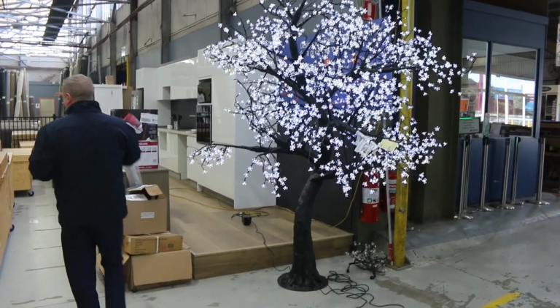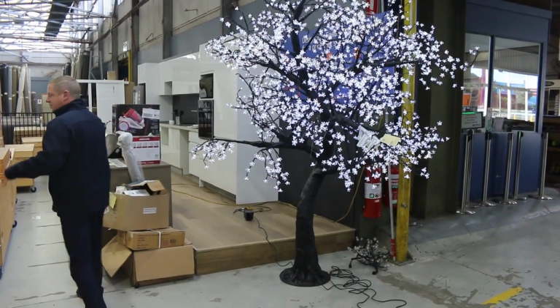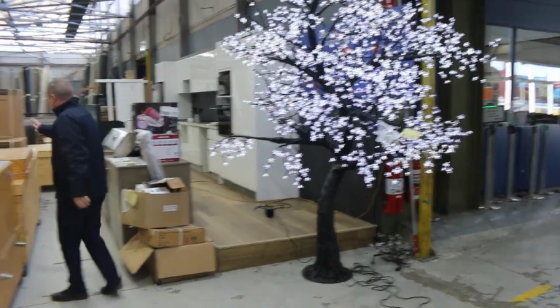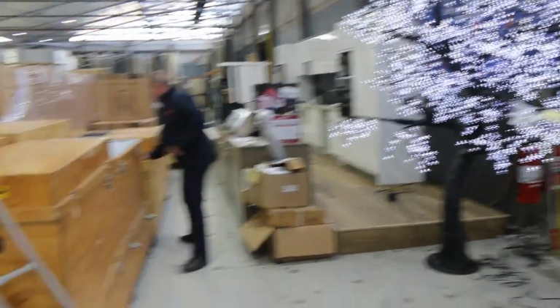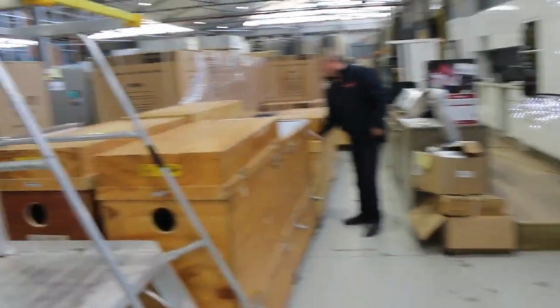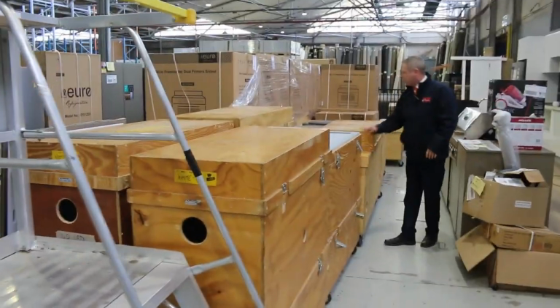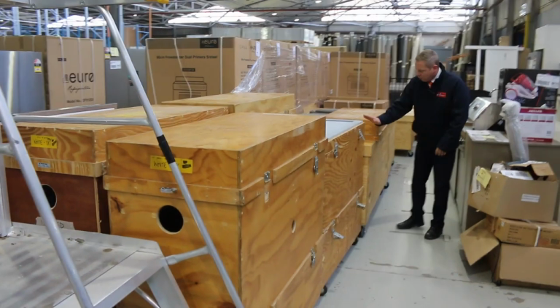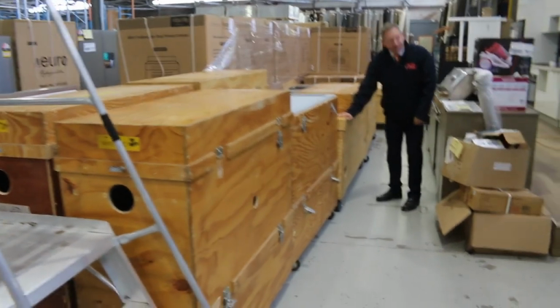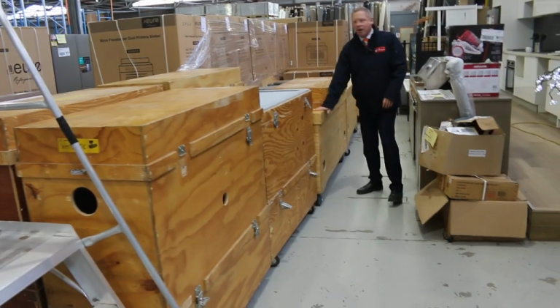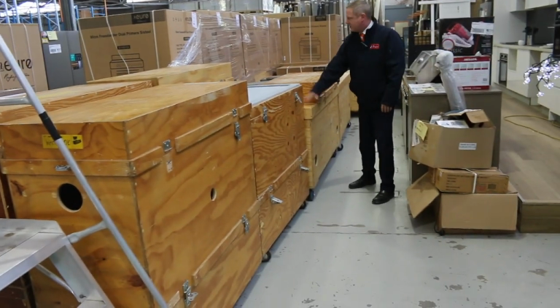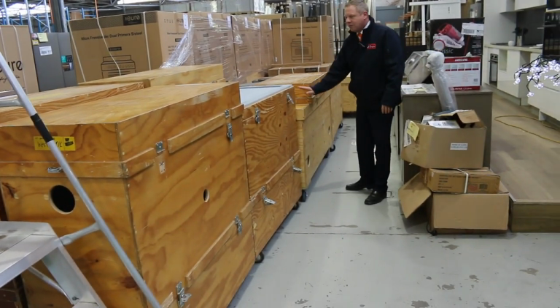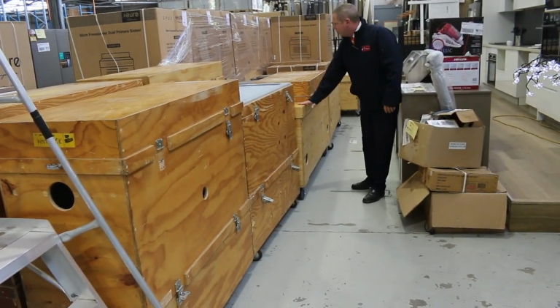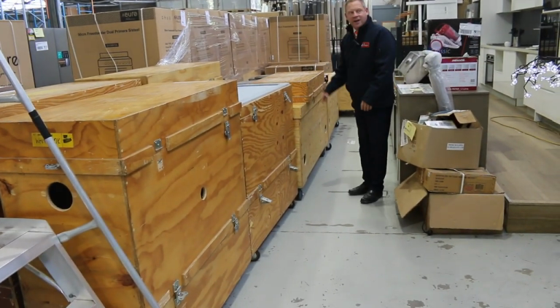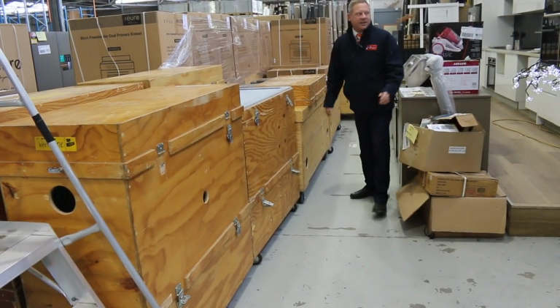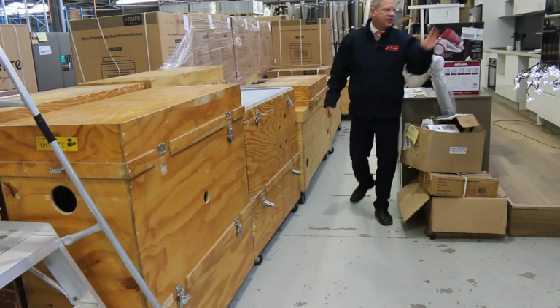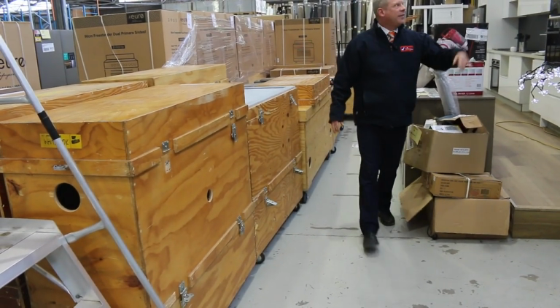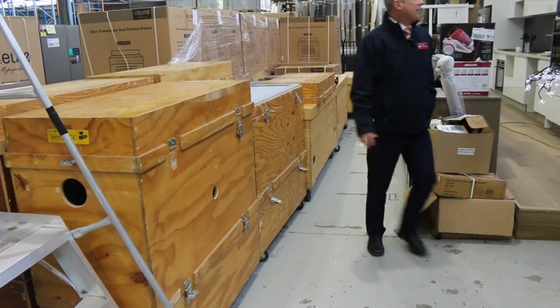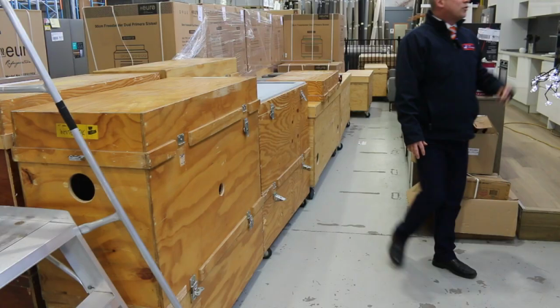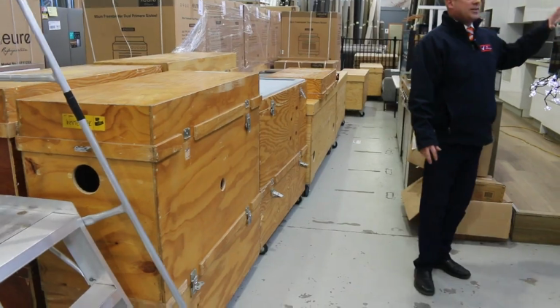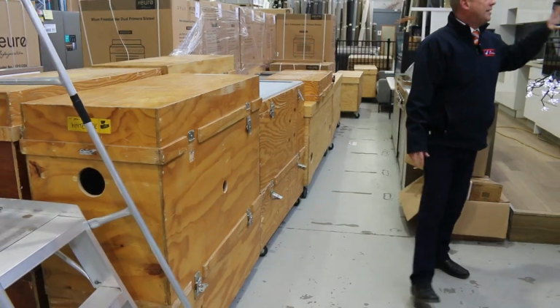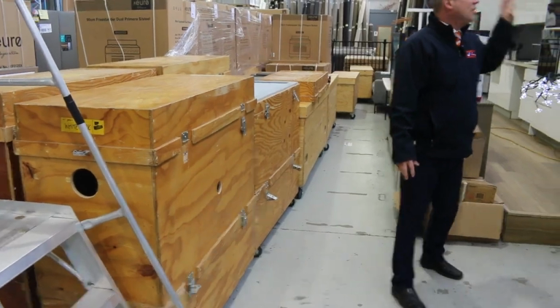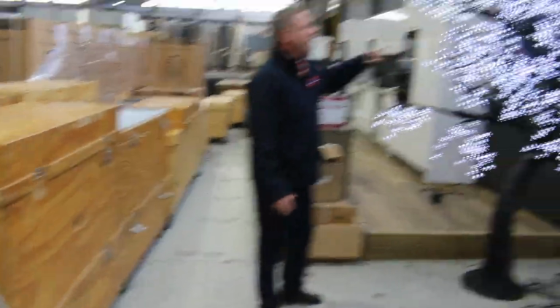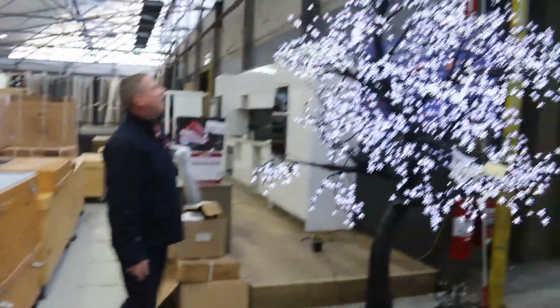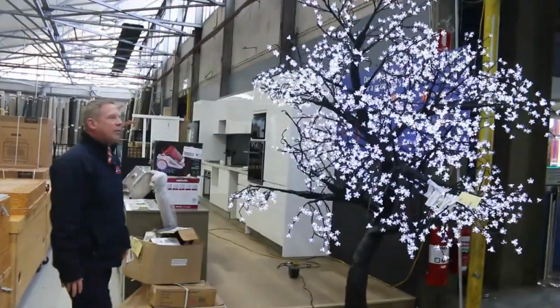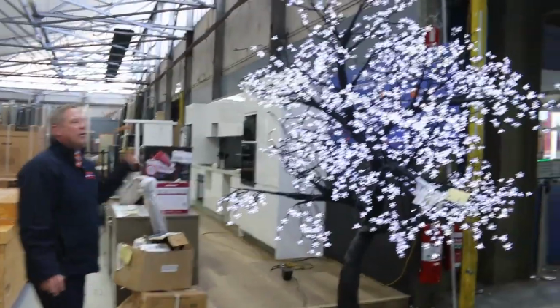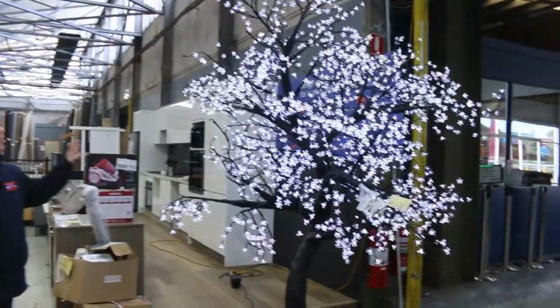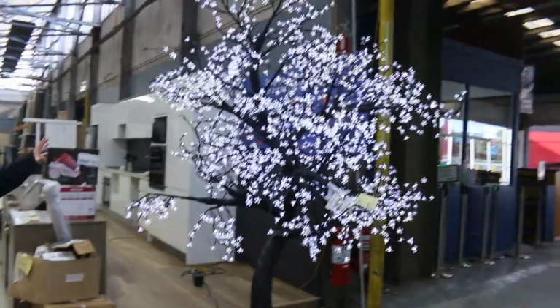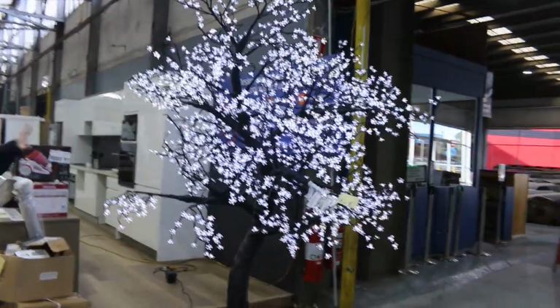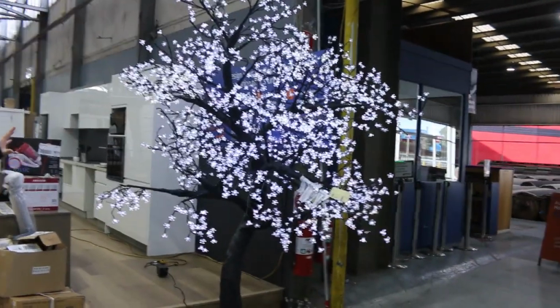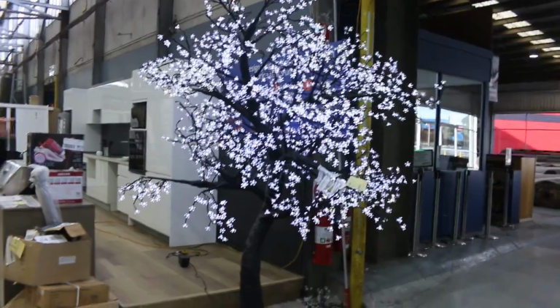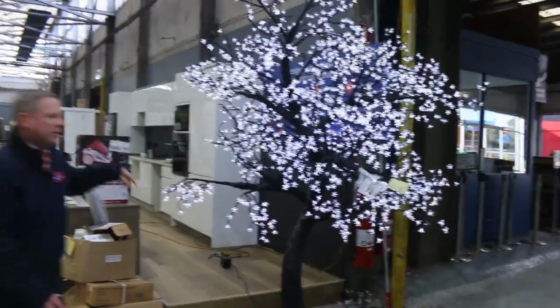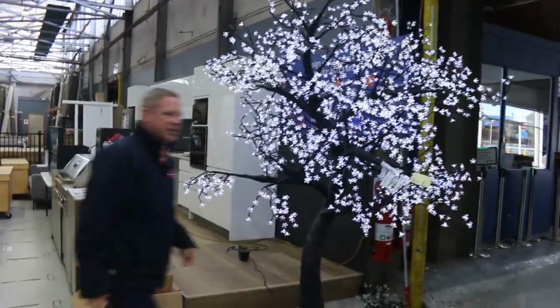They come with the floor stand and also these road cases, so it's all packed up in the road cases. Really fantastic — an excellent thing to have going through the auctions. Starting off at $1, no reserve, they're worth thousands and thousands of dollars folks. Absolutely sensational.